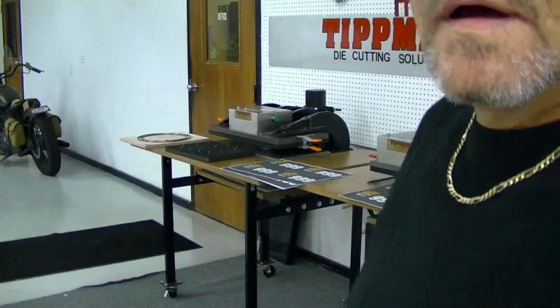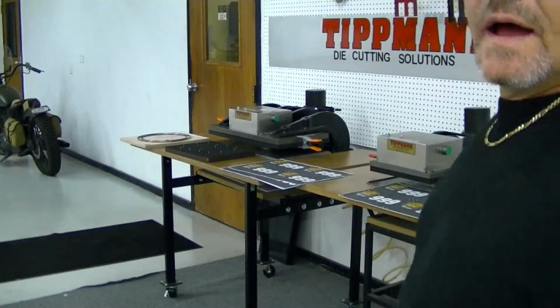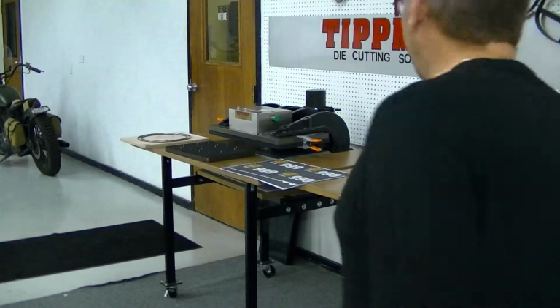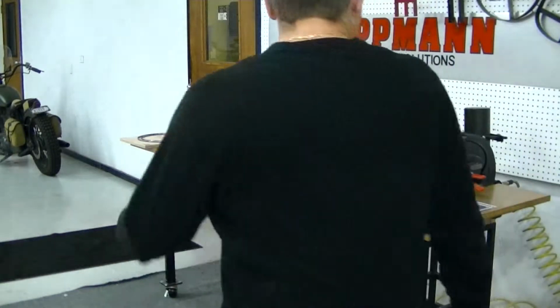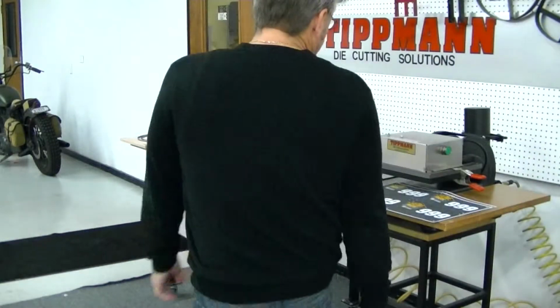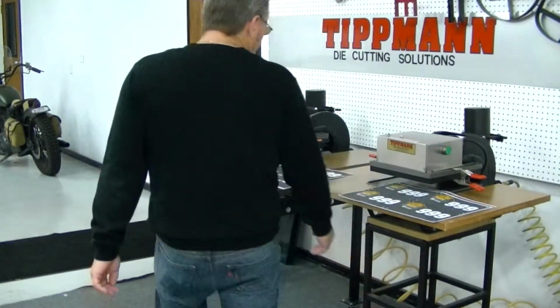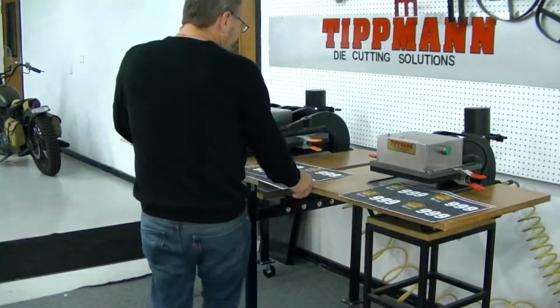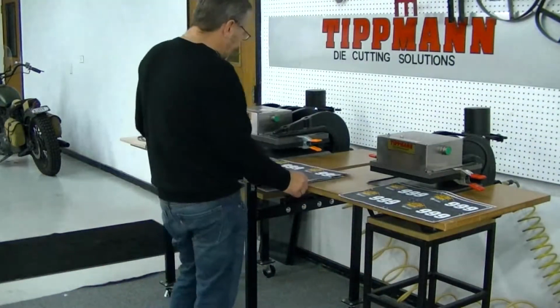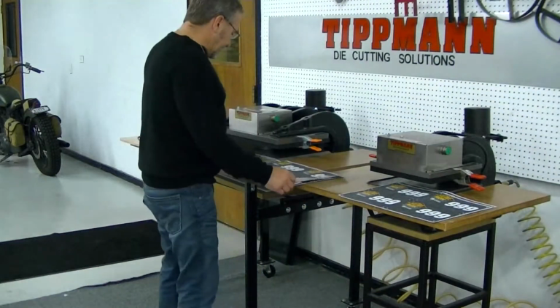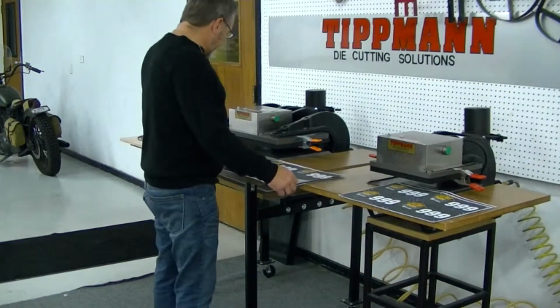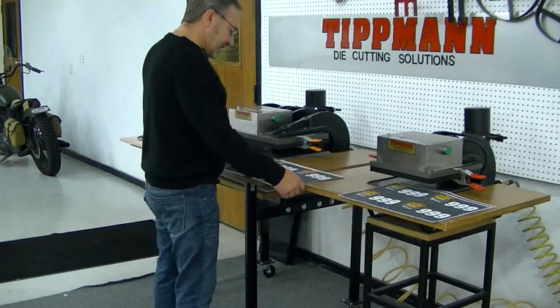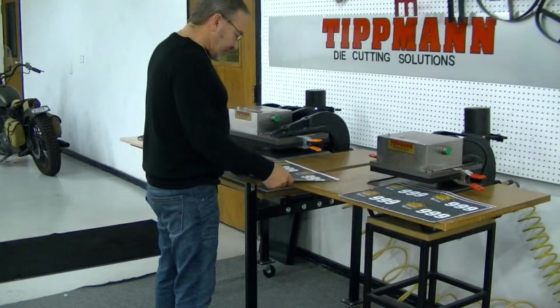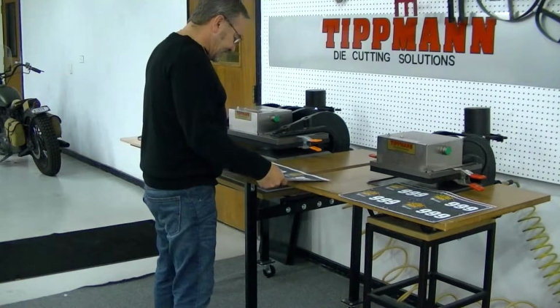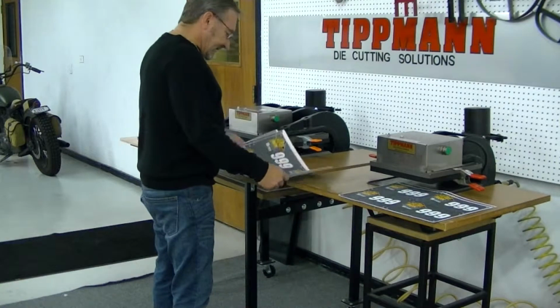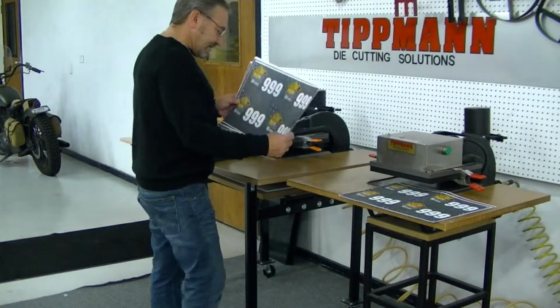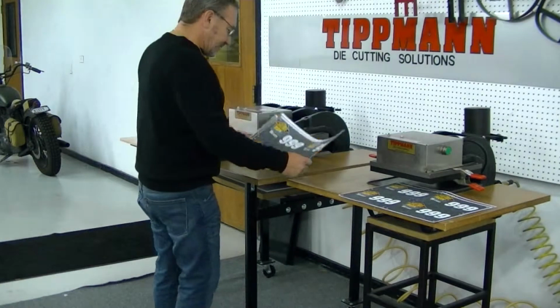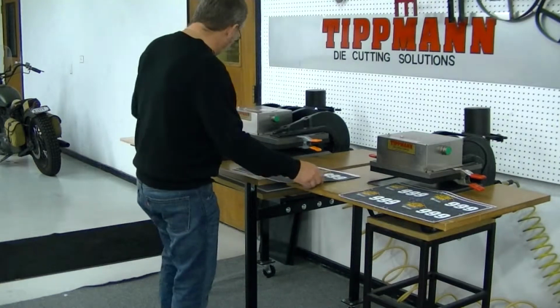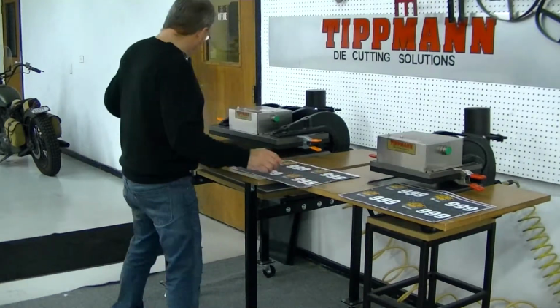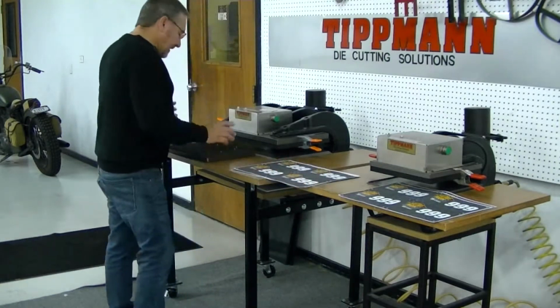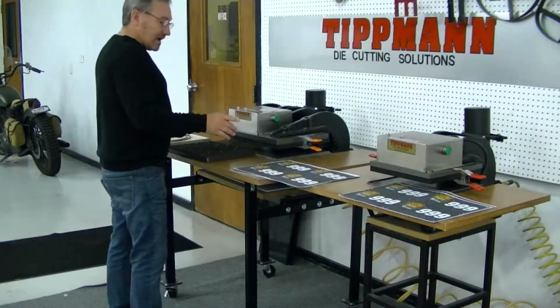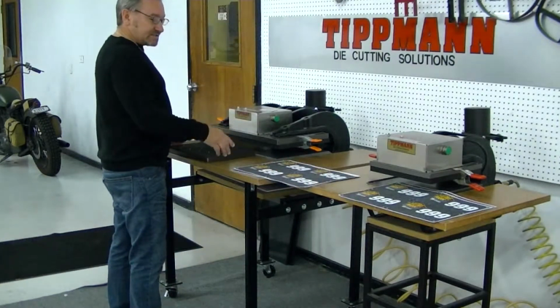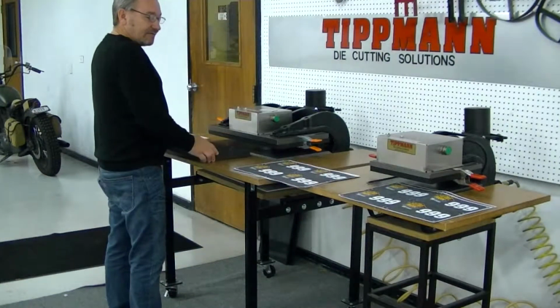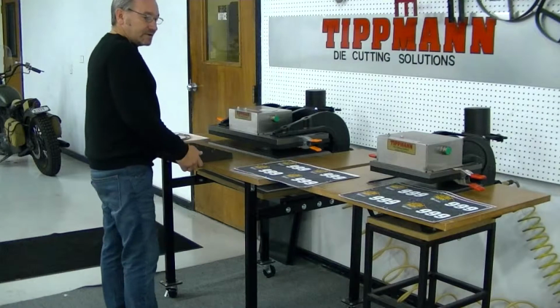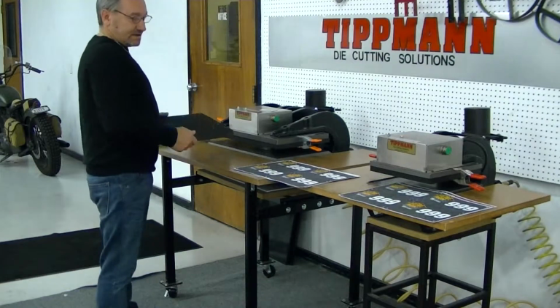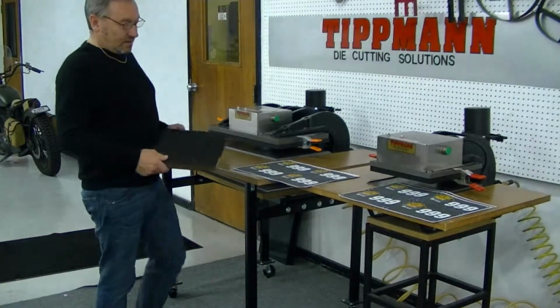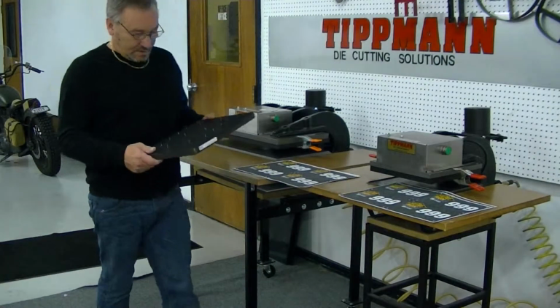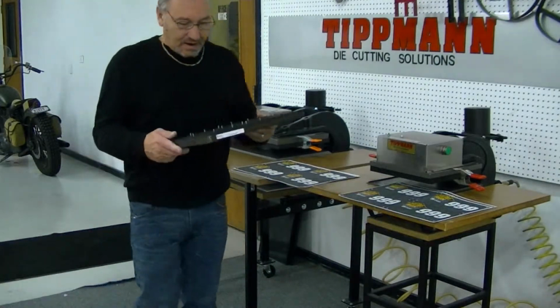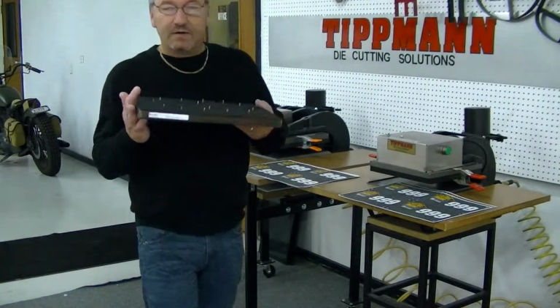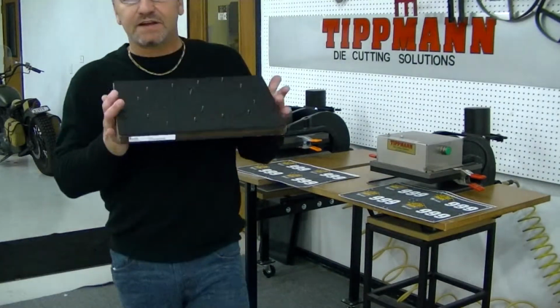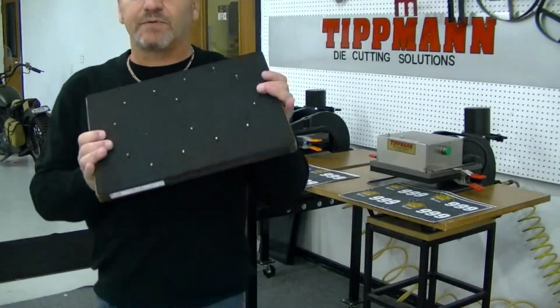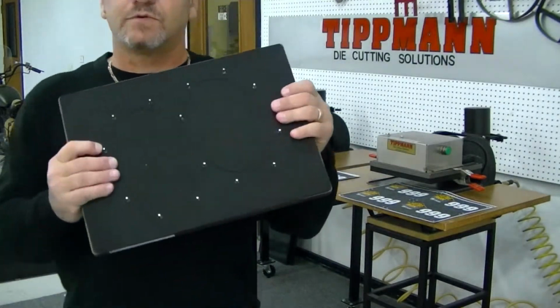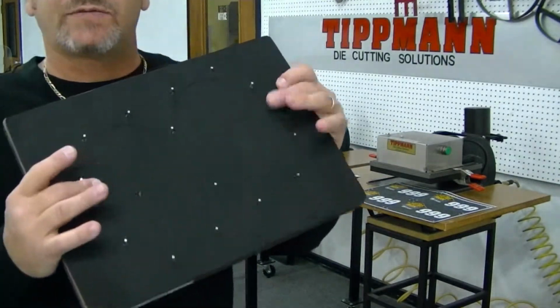Hi Adam, I want to thank you for sending in some samples for me to test on the Cooker 1500 press. Got your samples here. I don't have this die for you to test, so I'm going to go ahead and test a couple of steel rule dies for you.